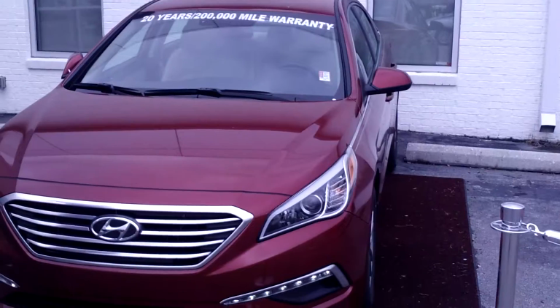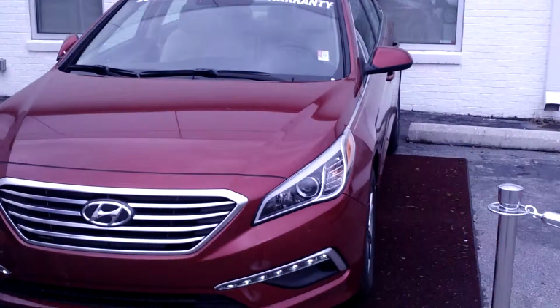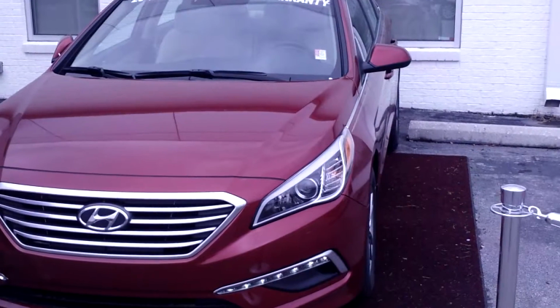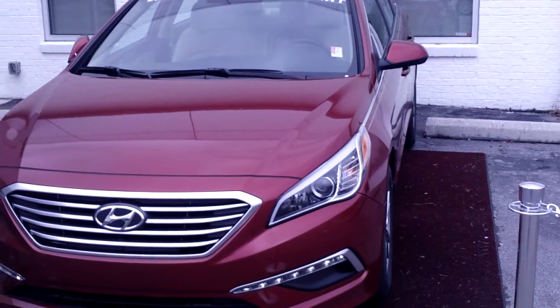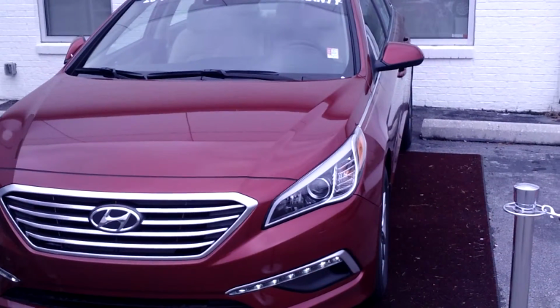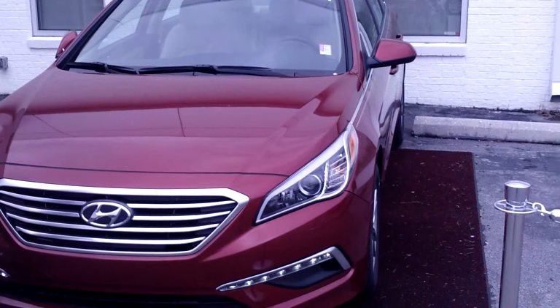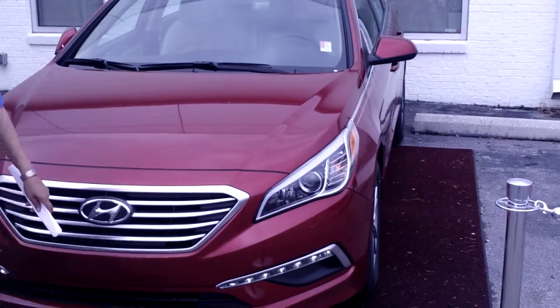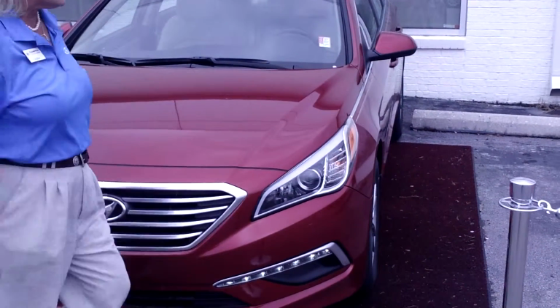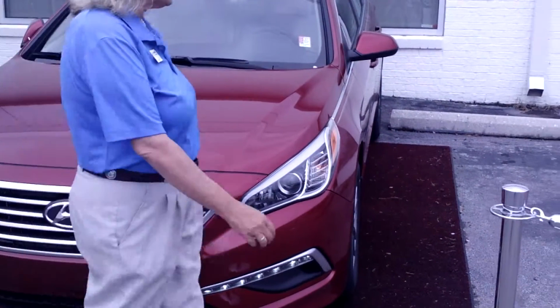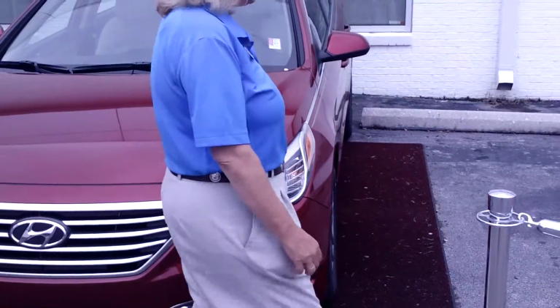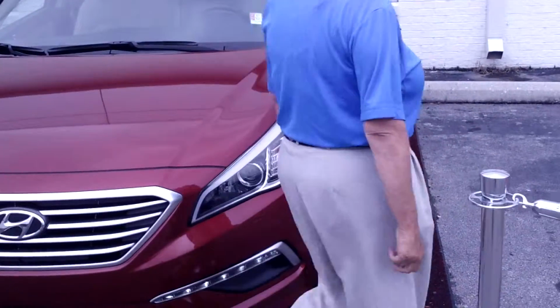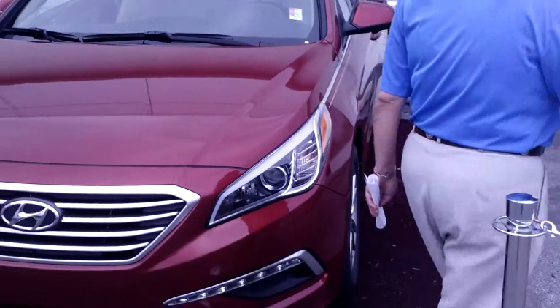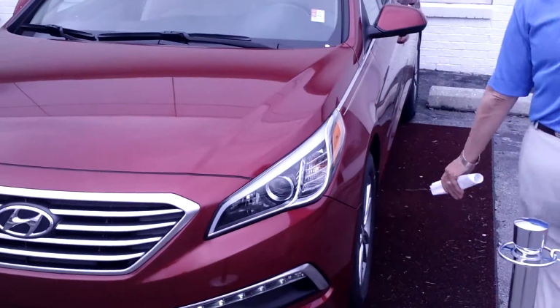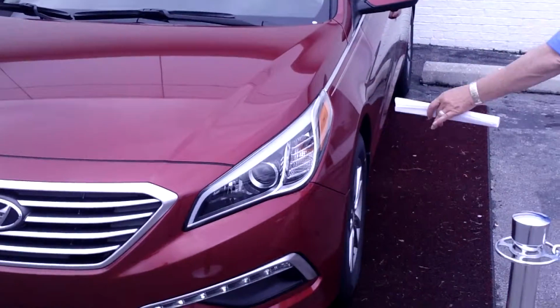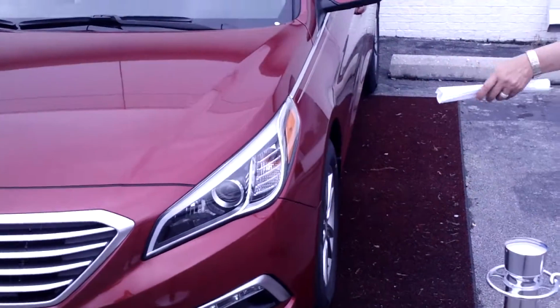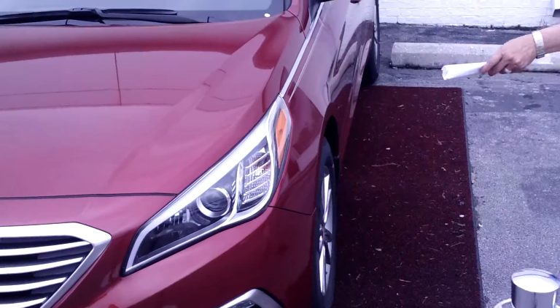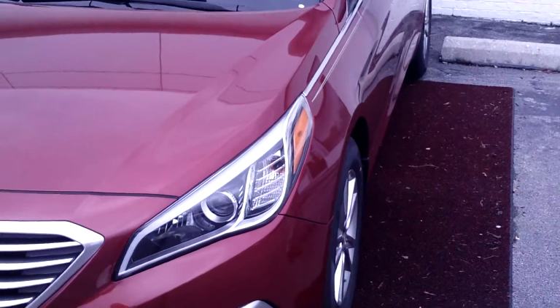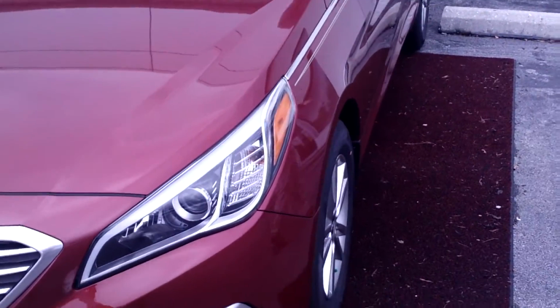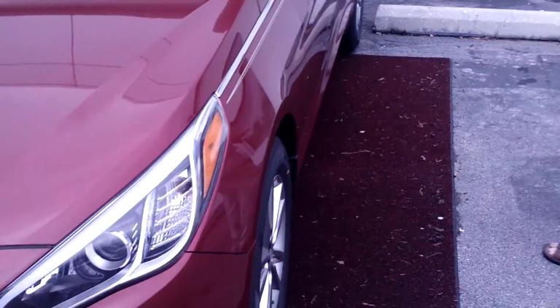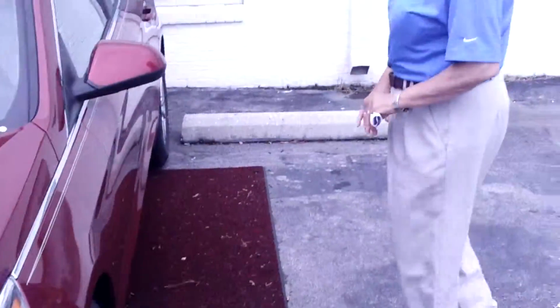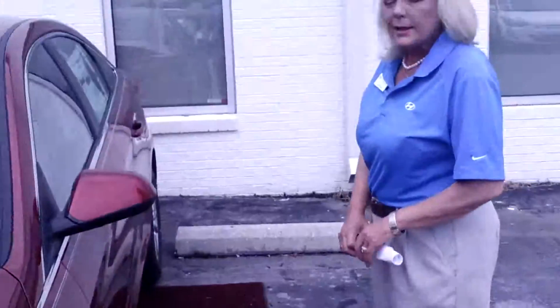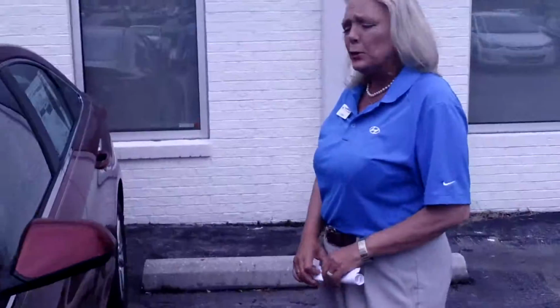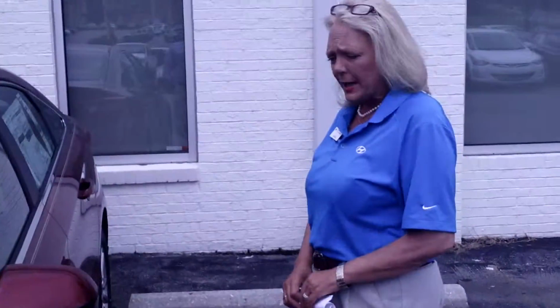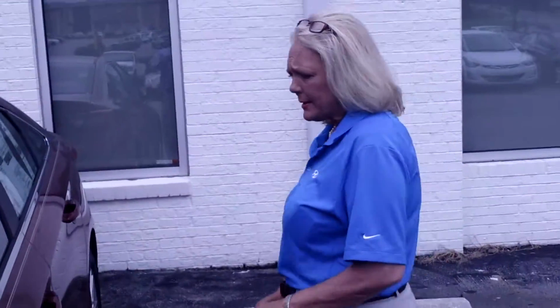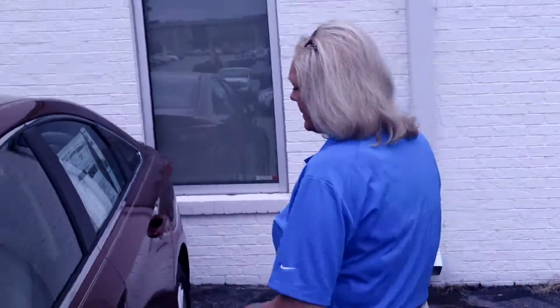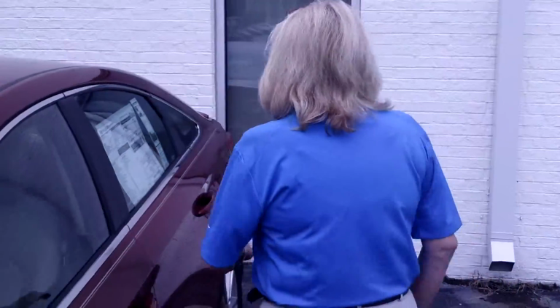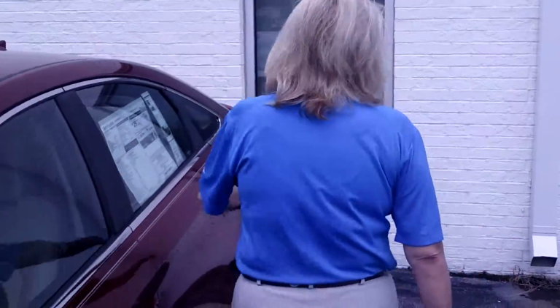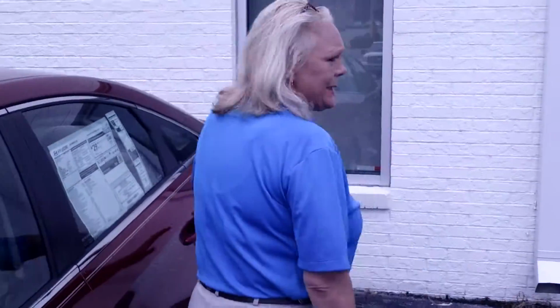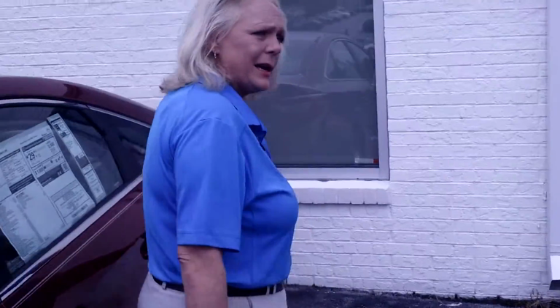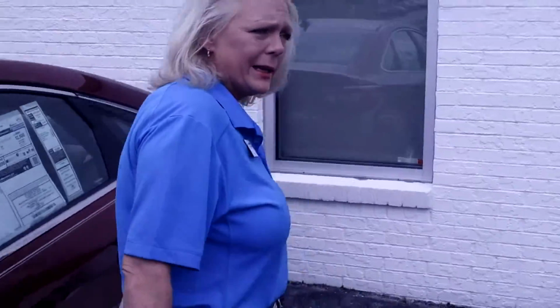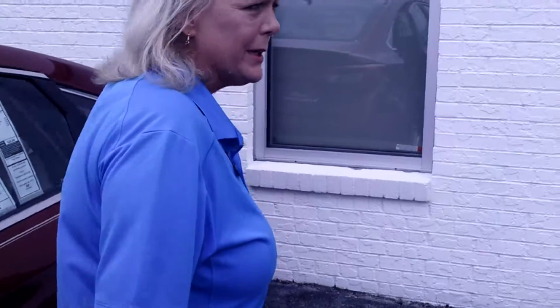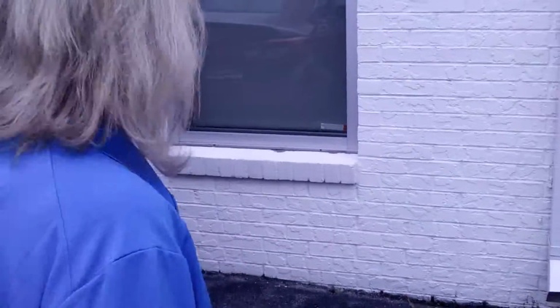You'll notice this is a brand new body design for Hyundai this year. It is now classified as a full-size sedan. Come on in and take a look inside.